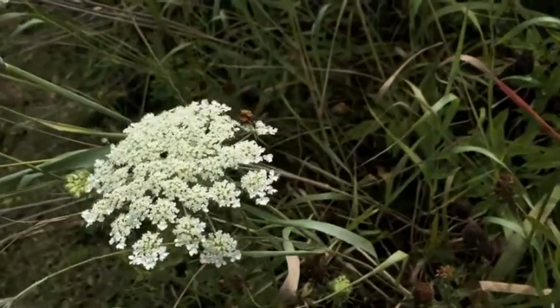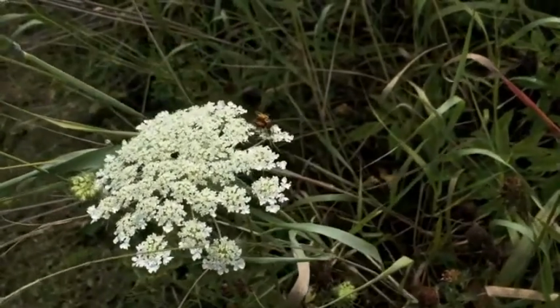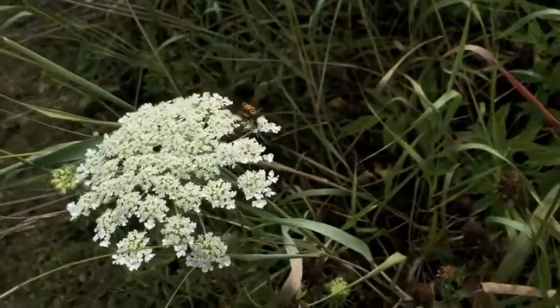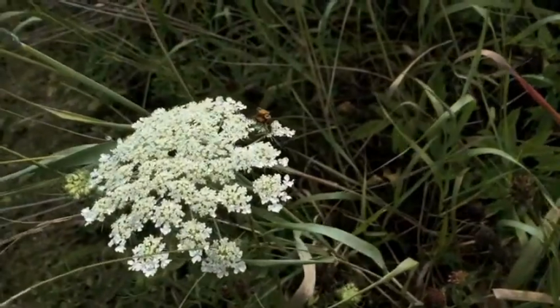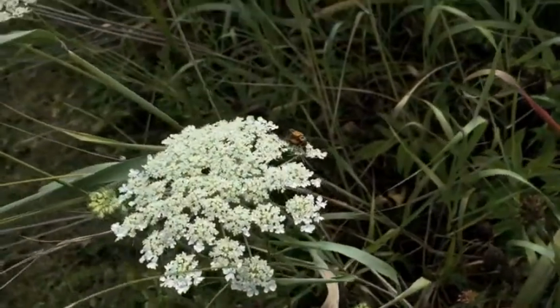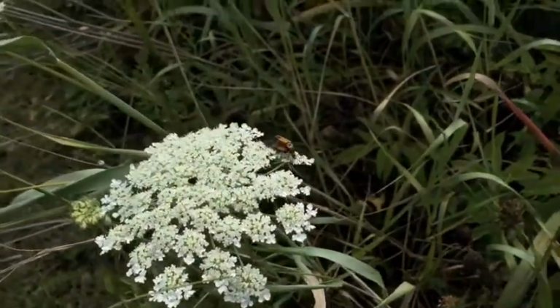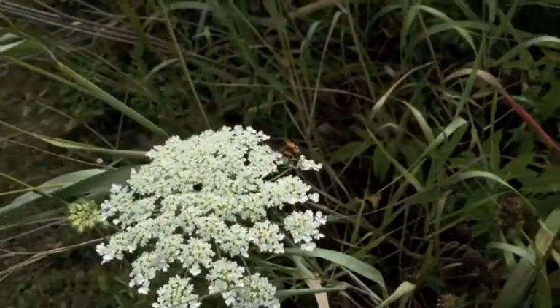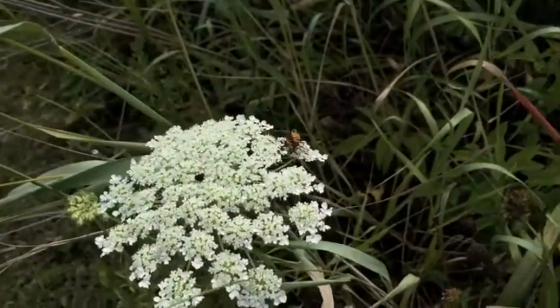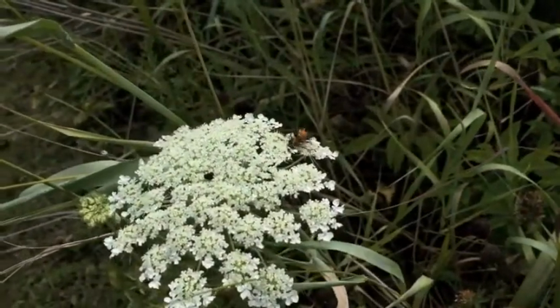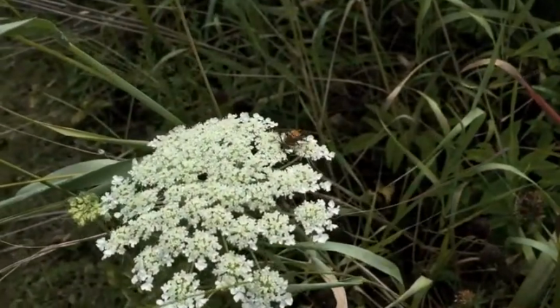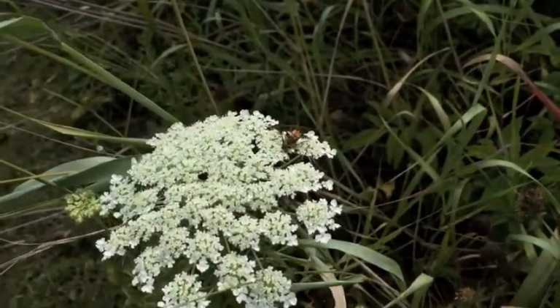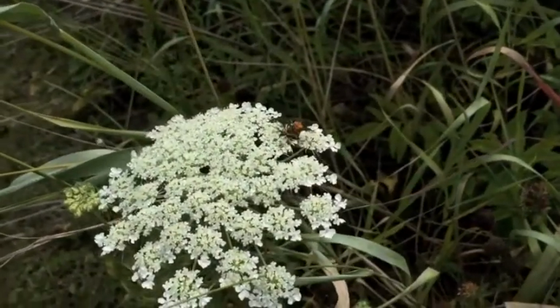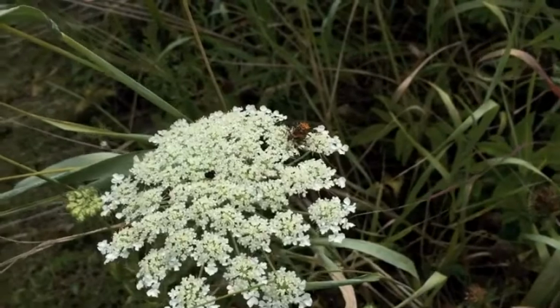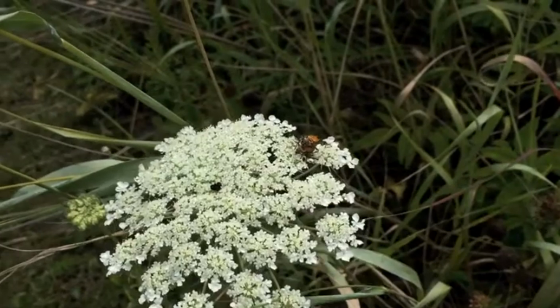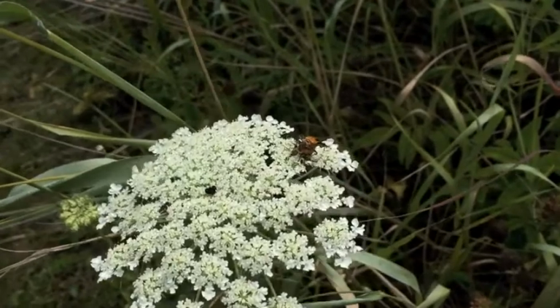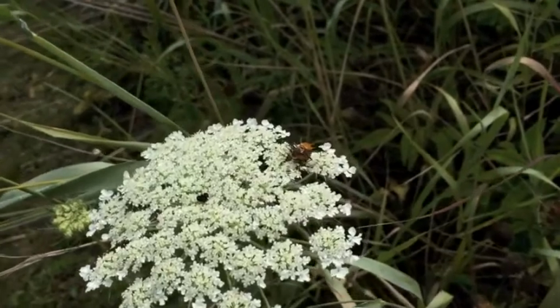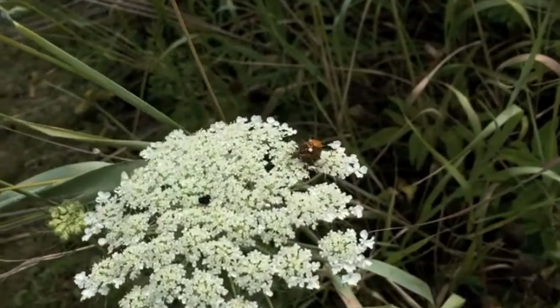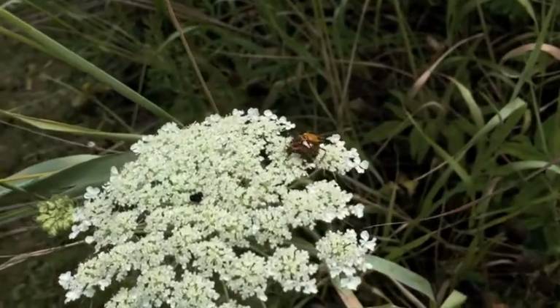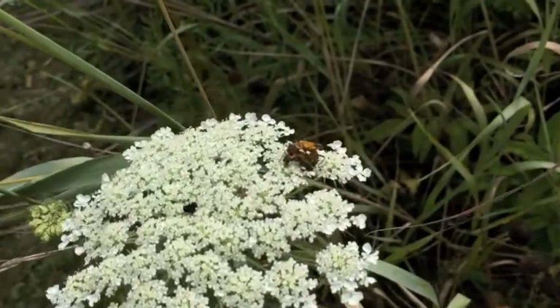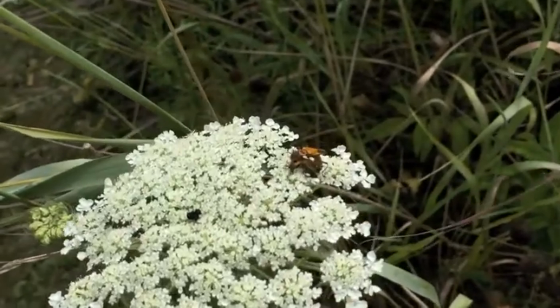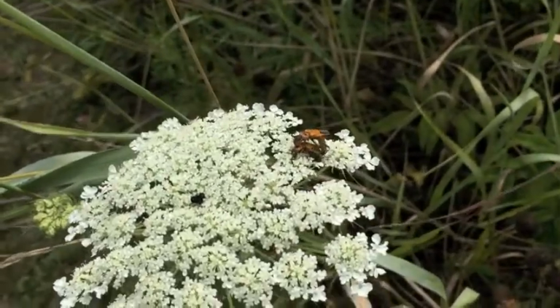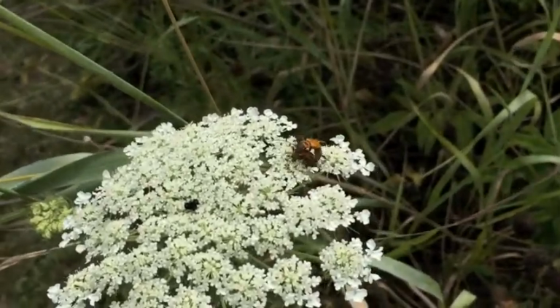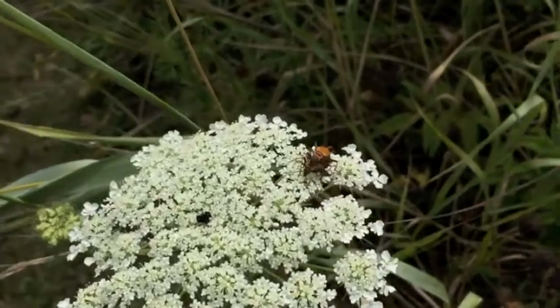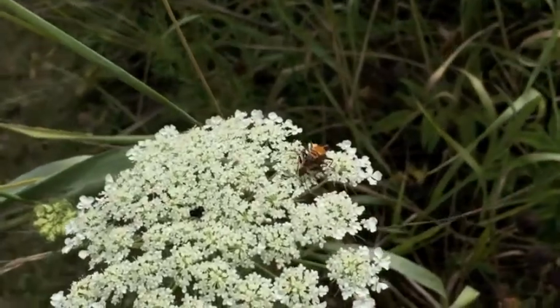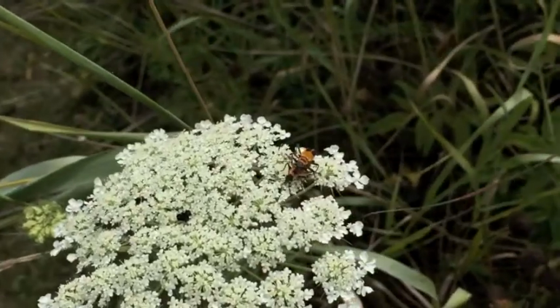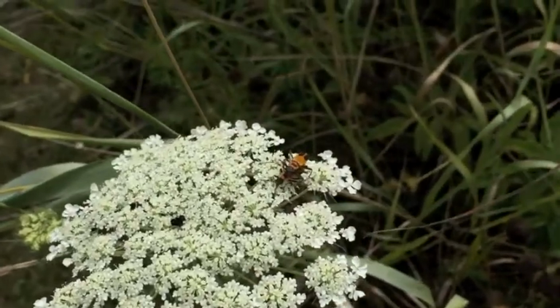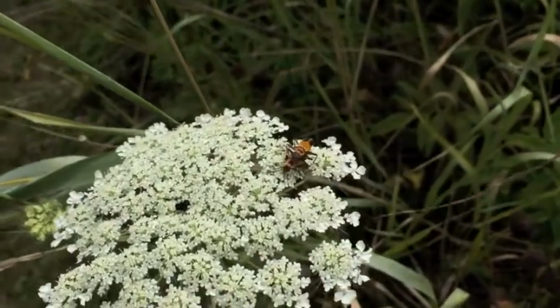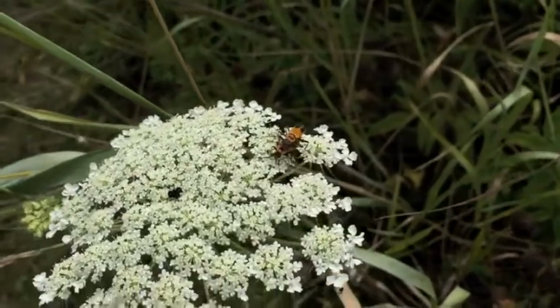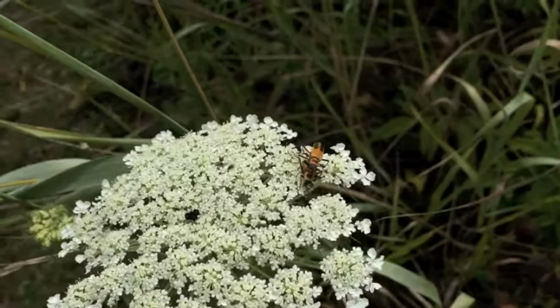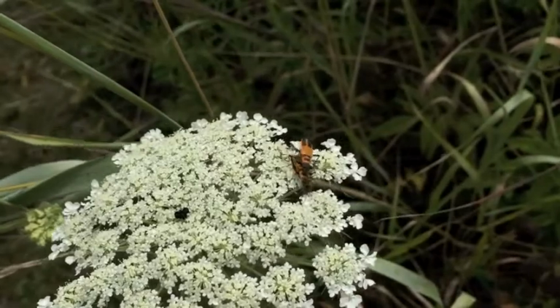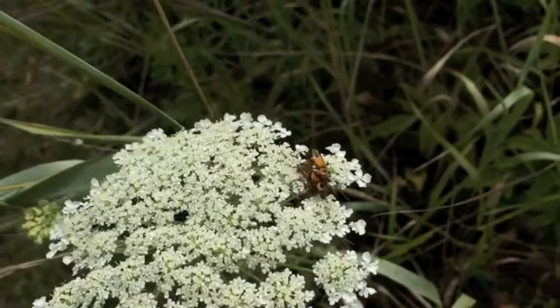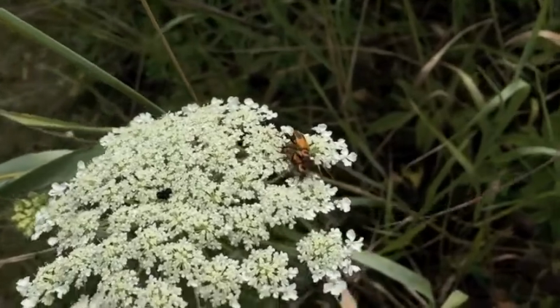Here are a pair of goldenrod soldier beetles mating on some Queen Anne's lace. One seems to be feeding, the other is just going along for a ride.